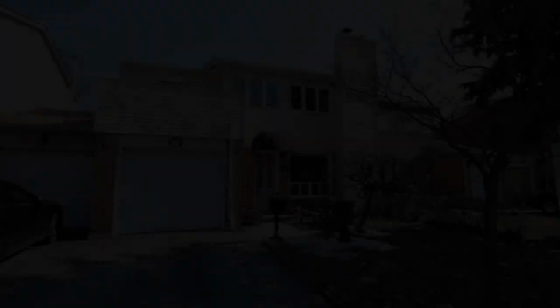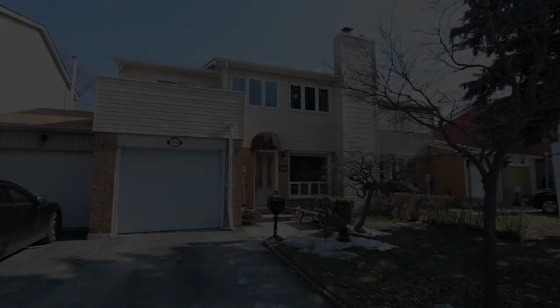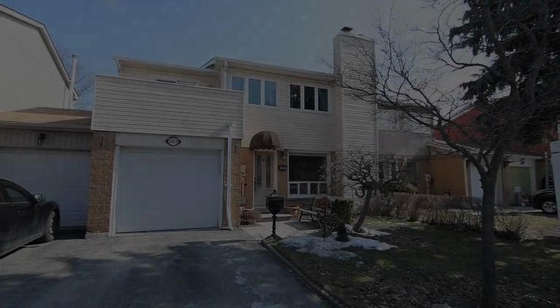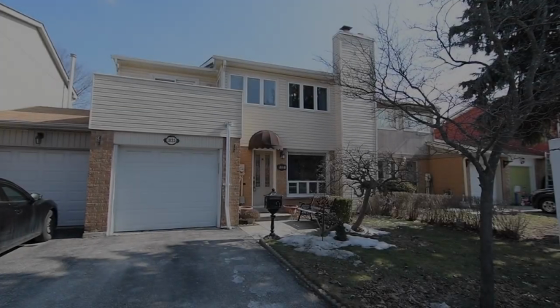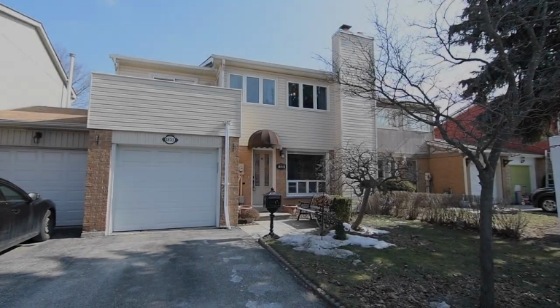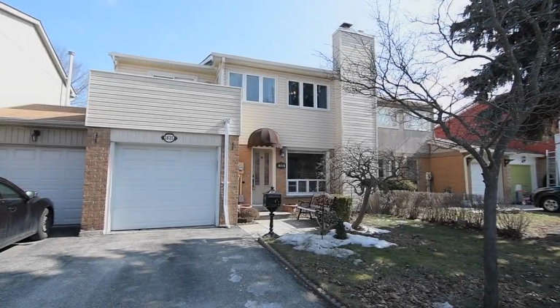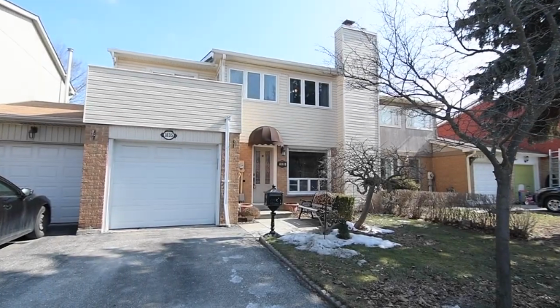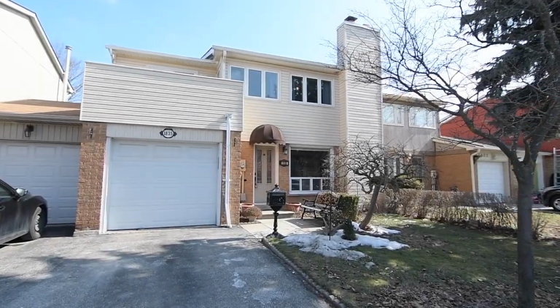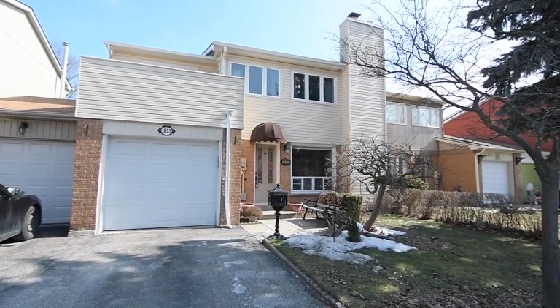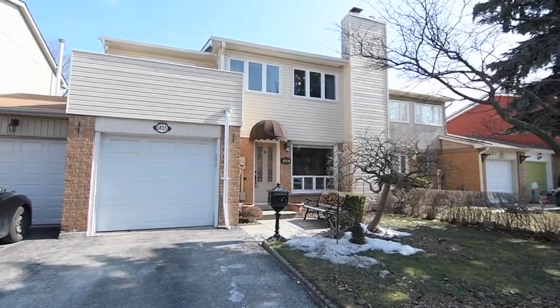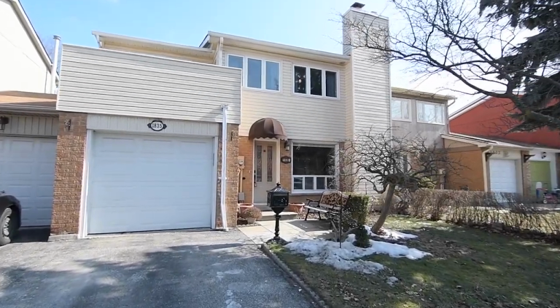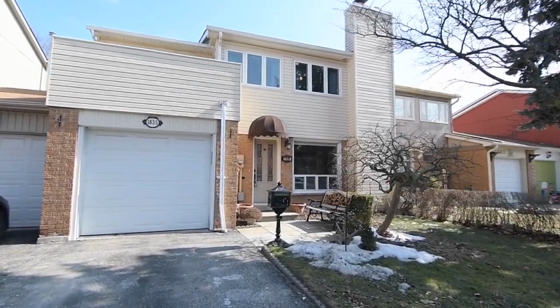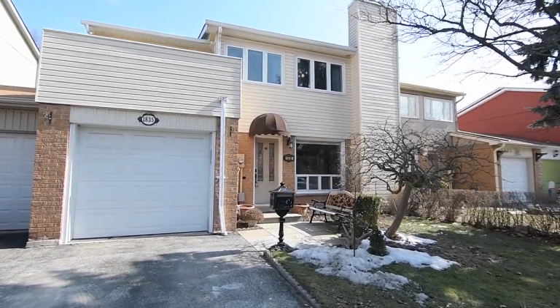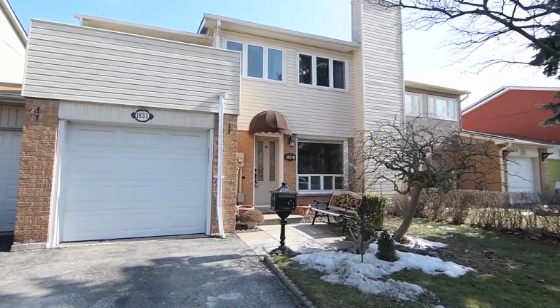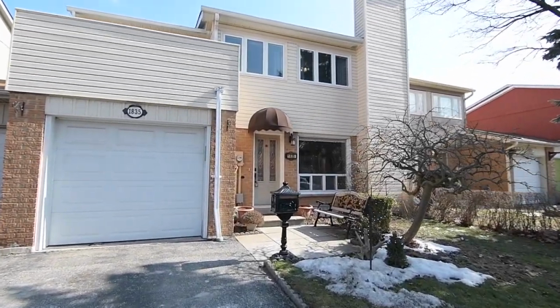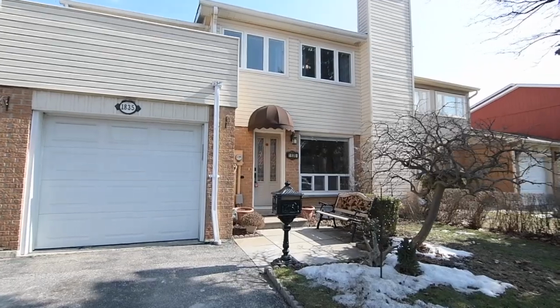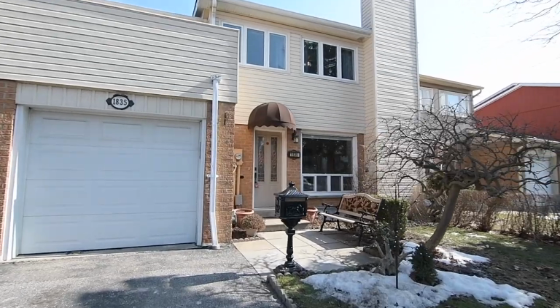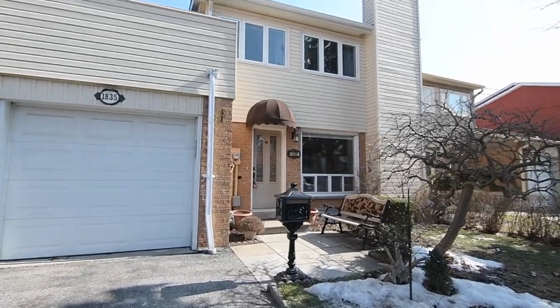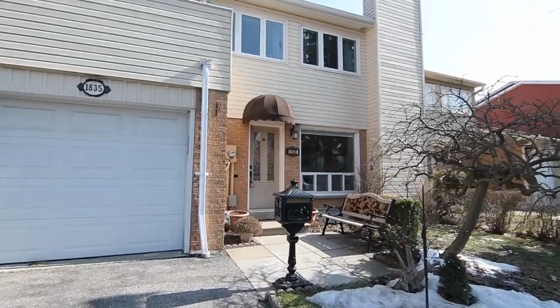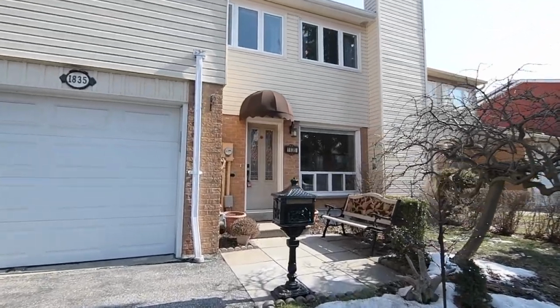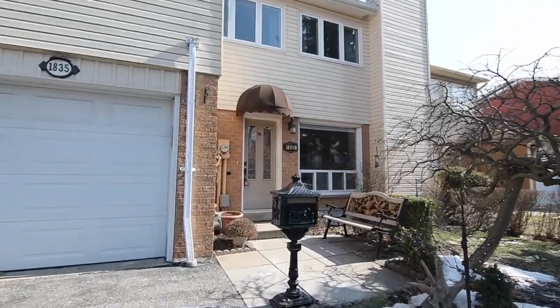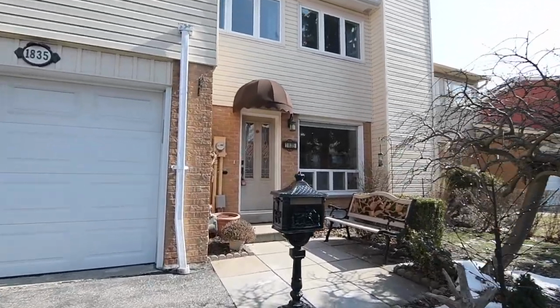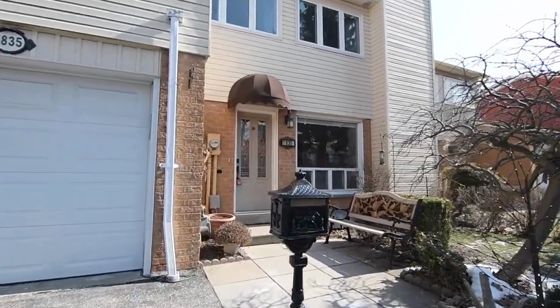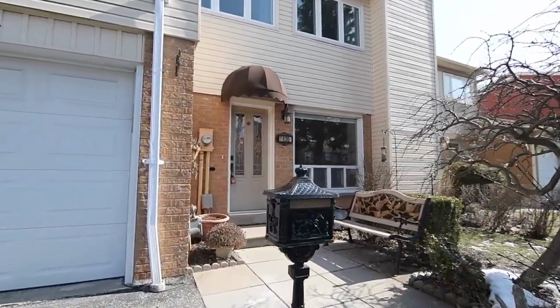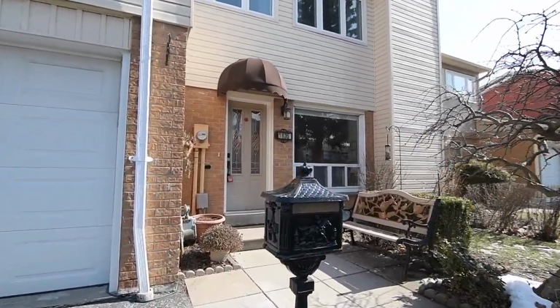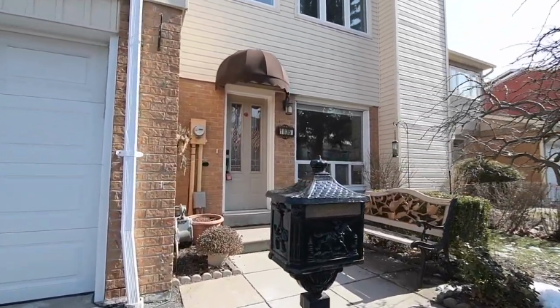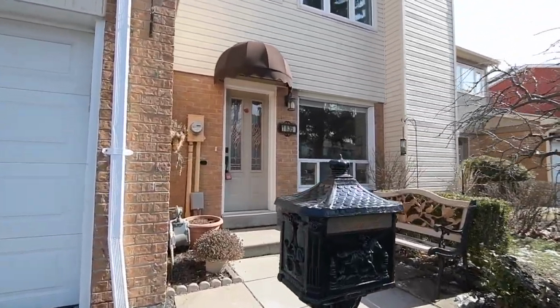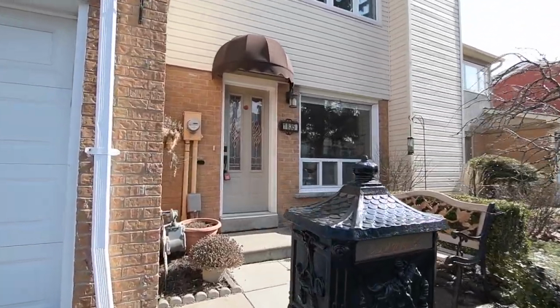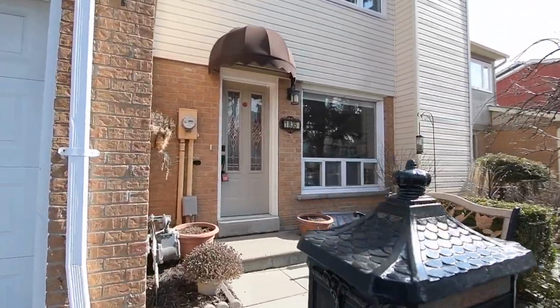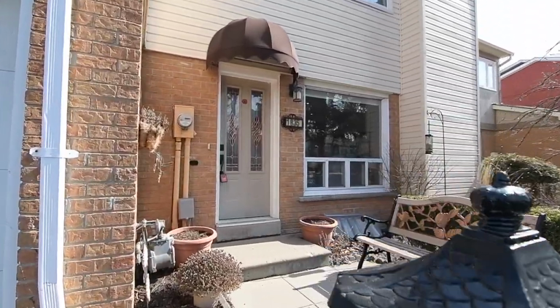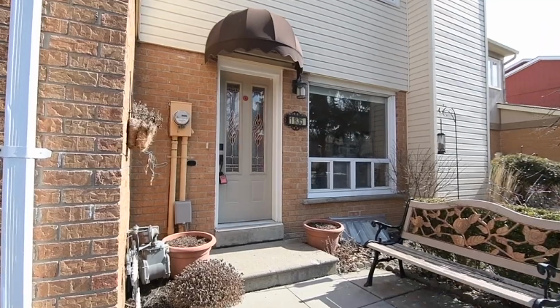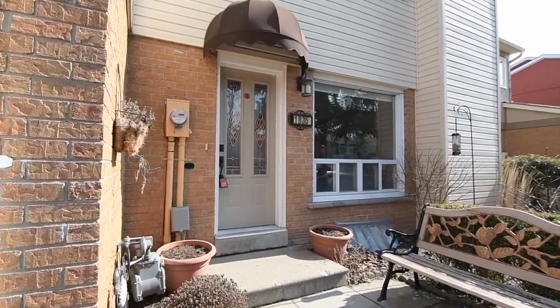Welcome to 1835 Listowell Crescent, an exceptional four-bedroom townhome with two washrooms situated within the family-minded Glendale neighborhood of Pickering's Liverpool community.